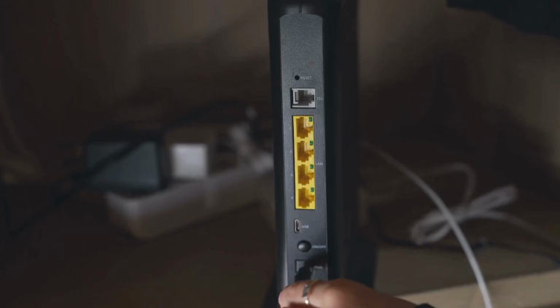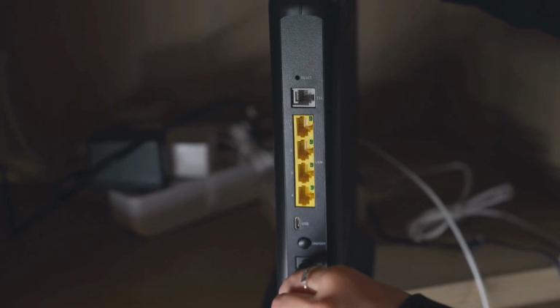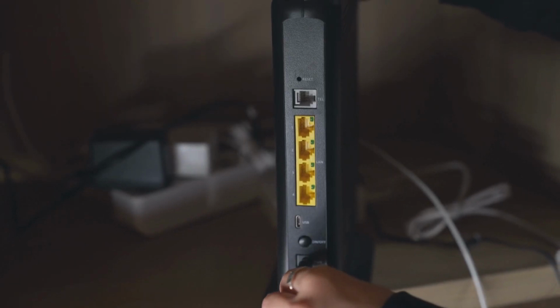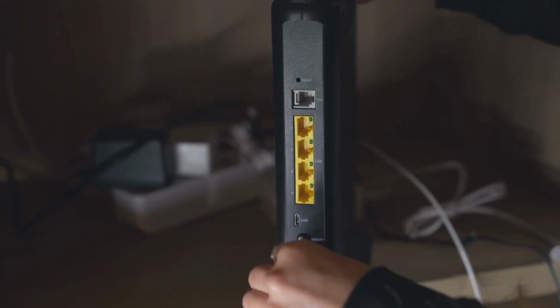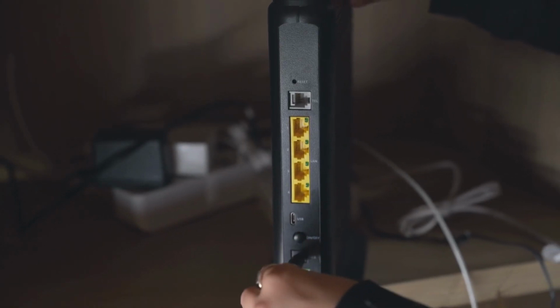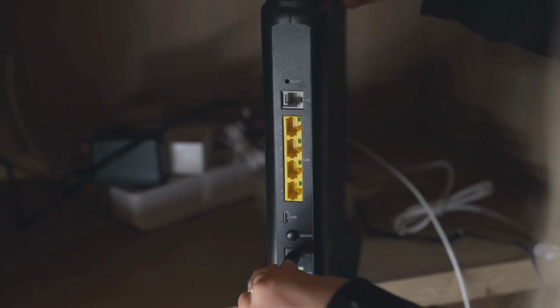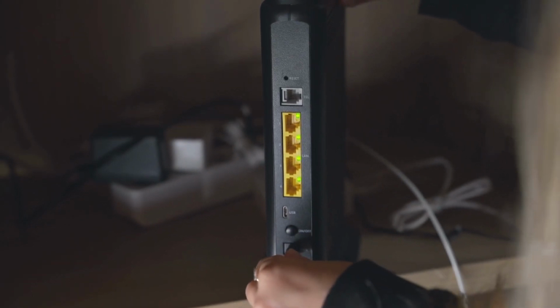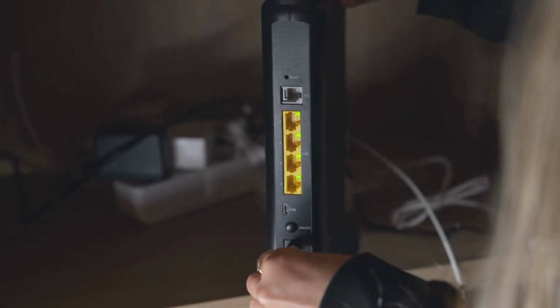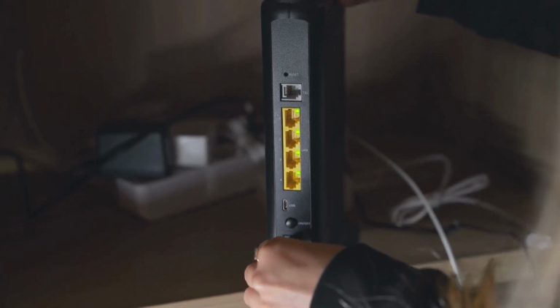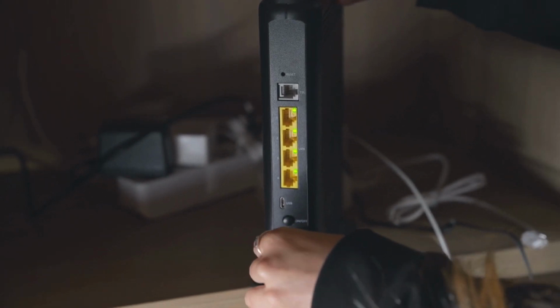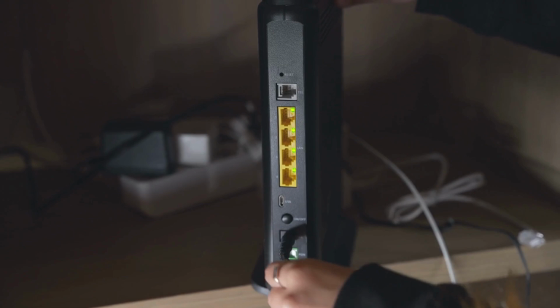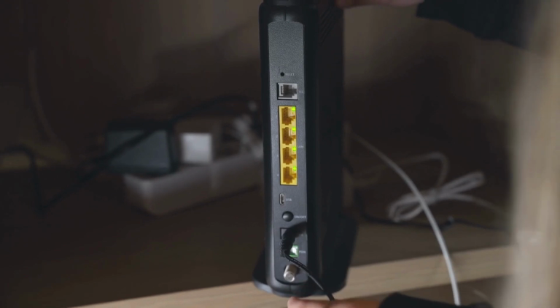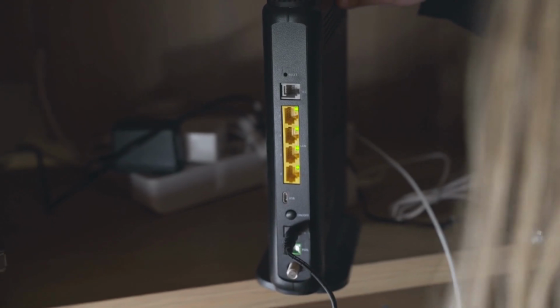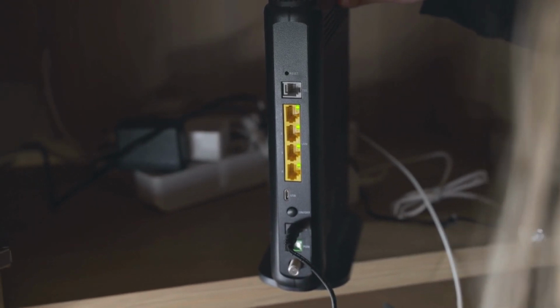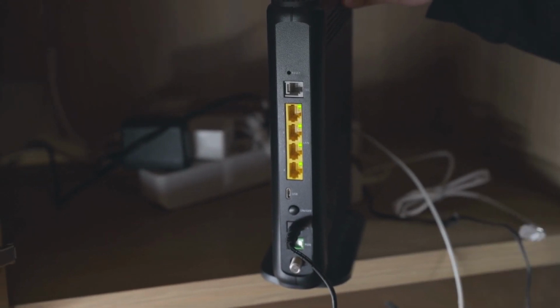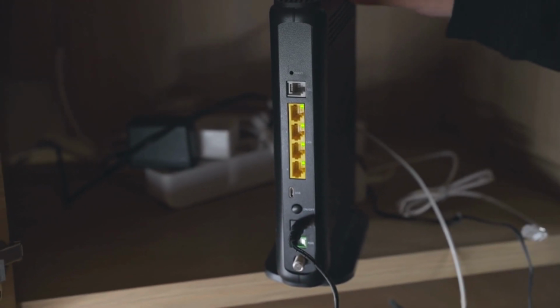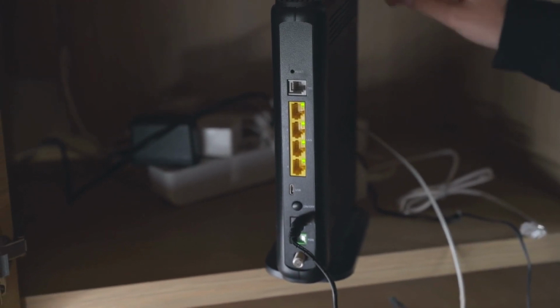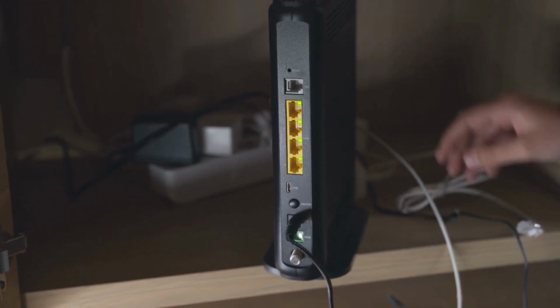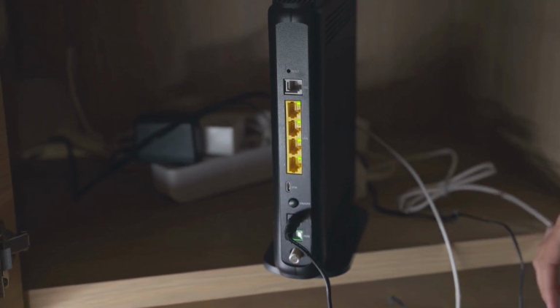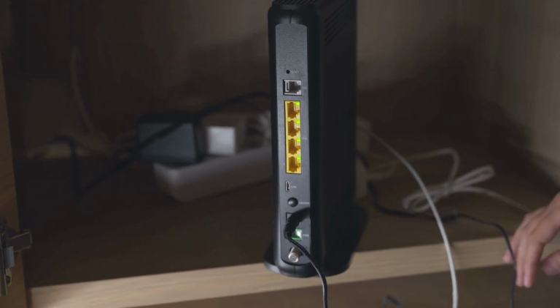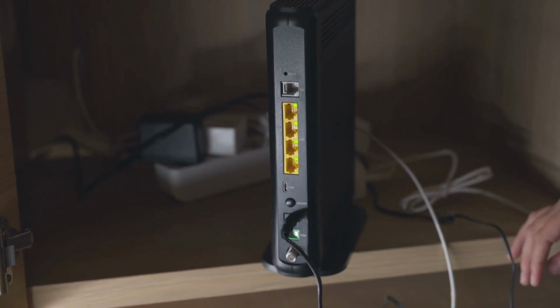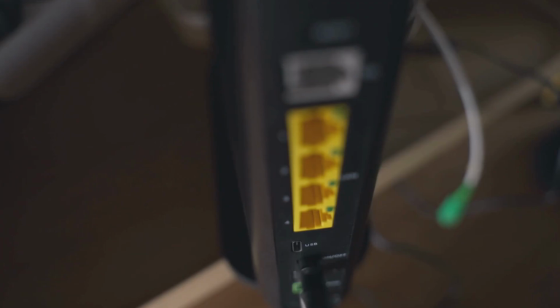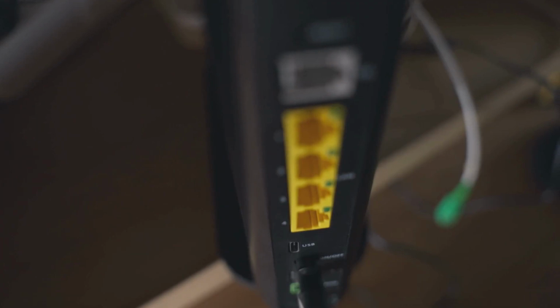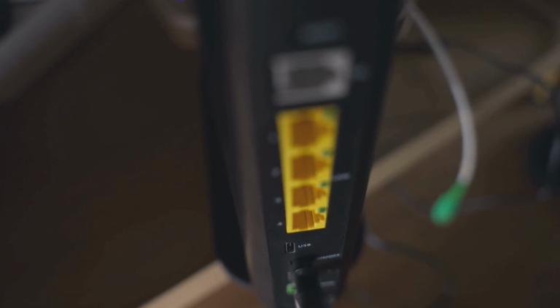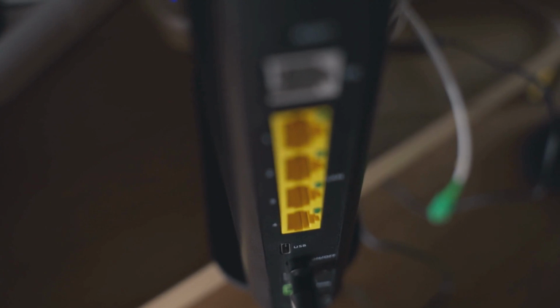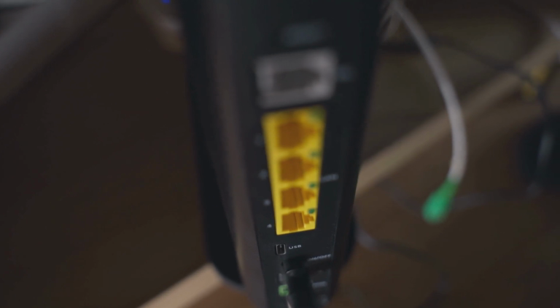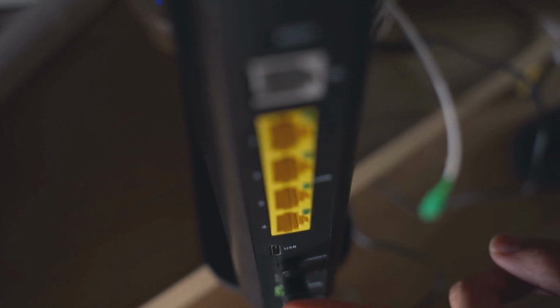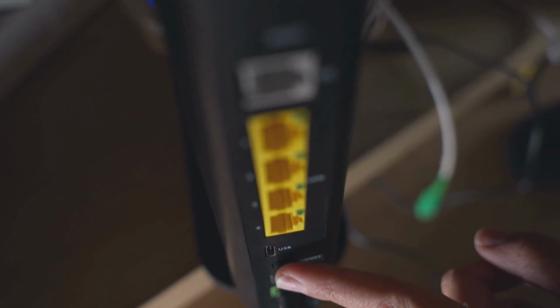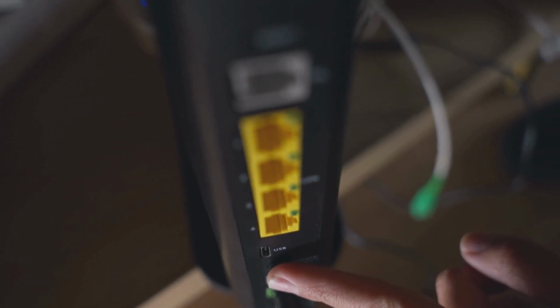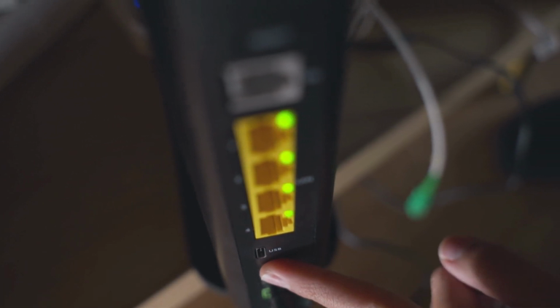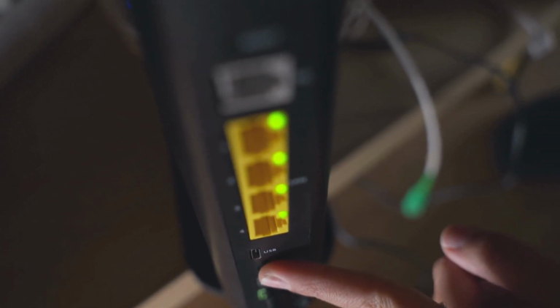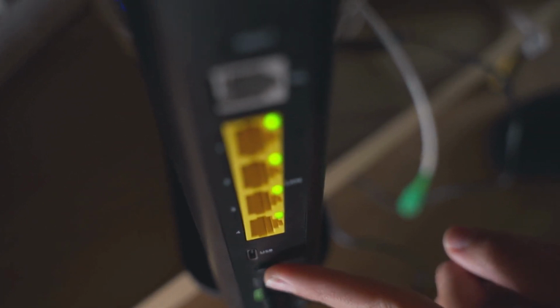Step 1: Check physical connections. Ensure your router is powered on and all cables are securely connected. This includes the power cable and the ethernet cable from your modem to your router.